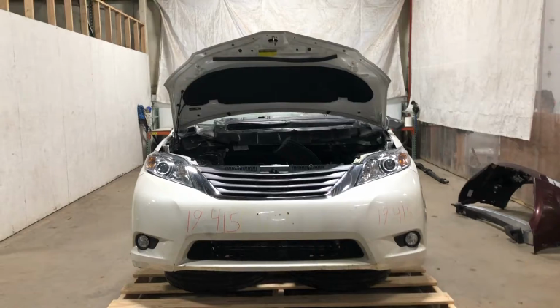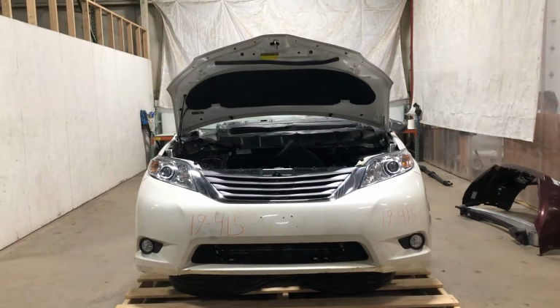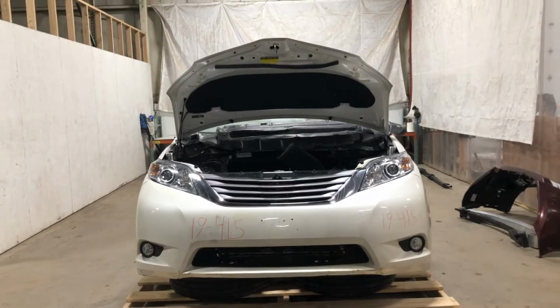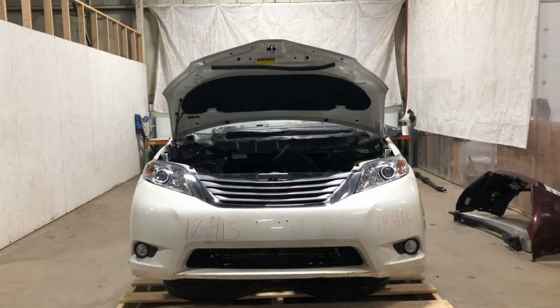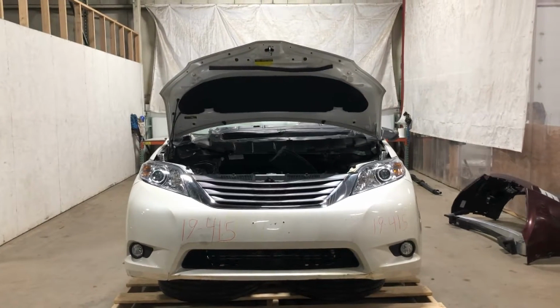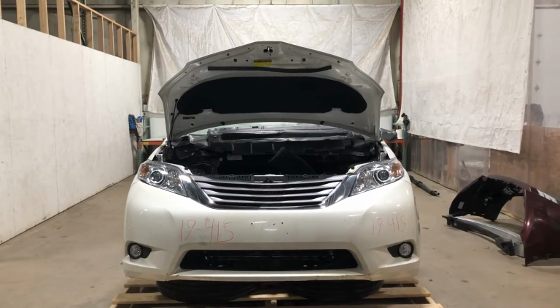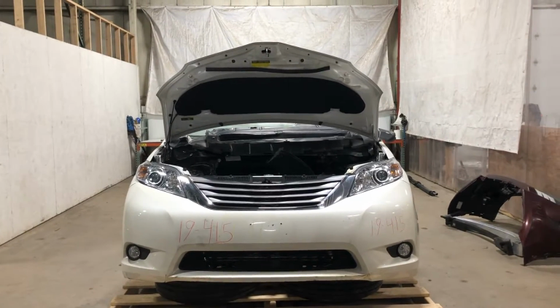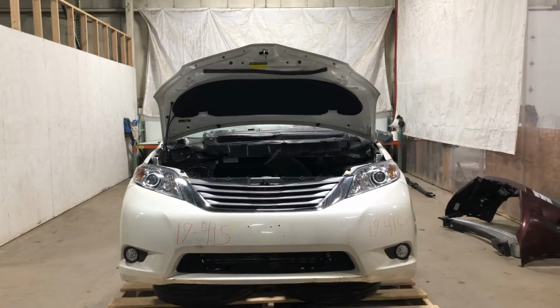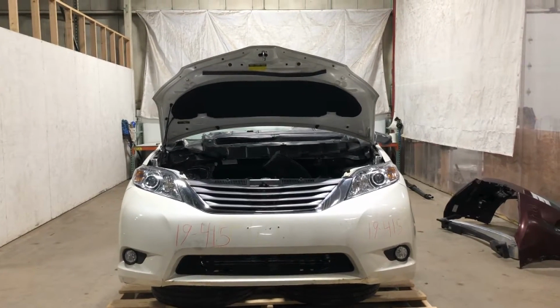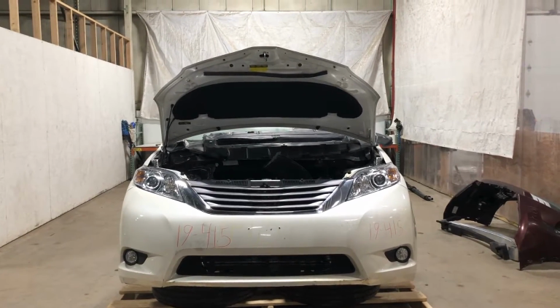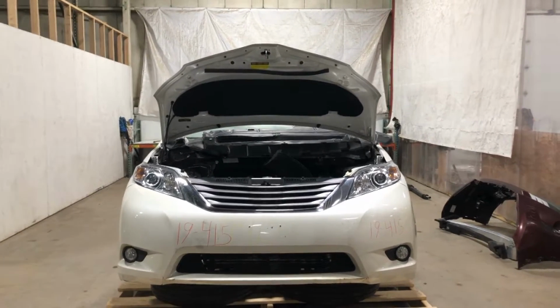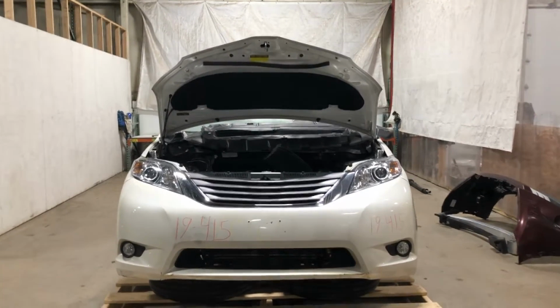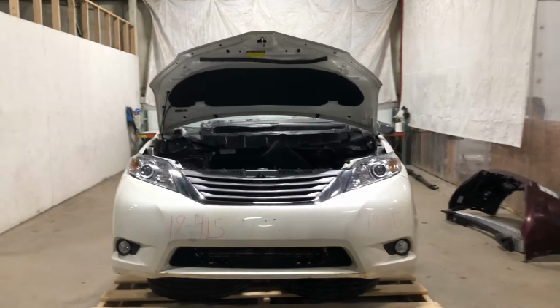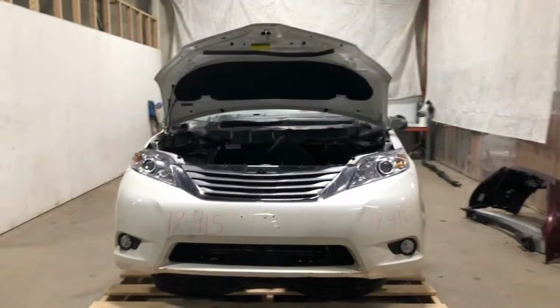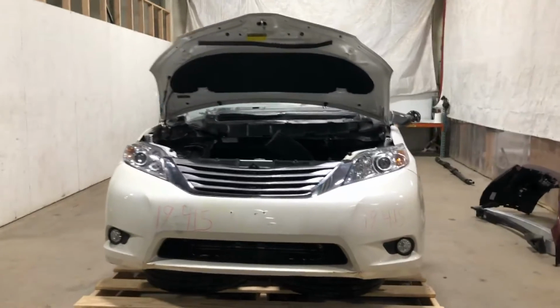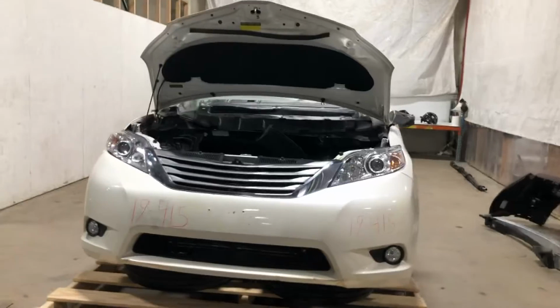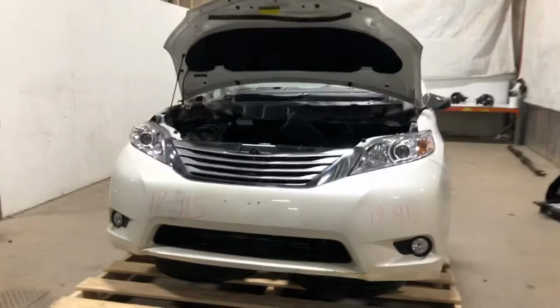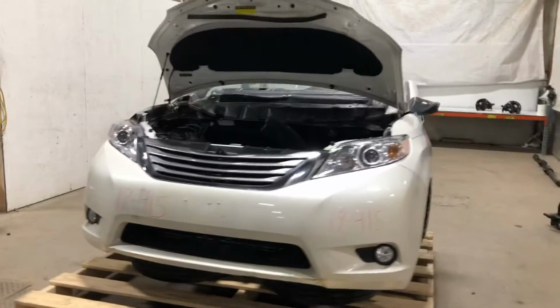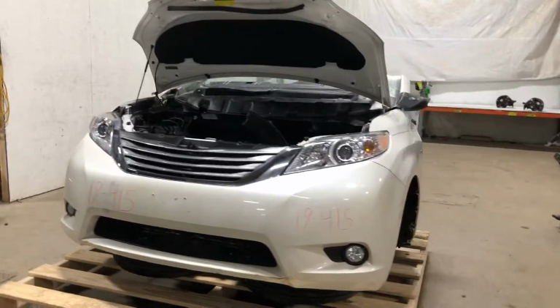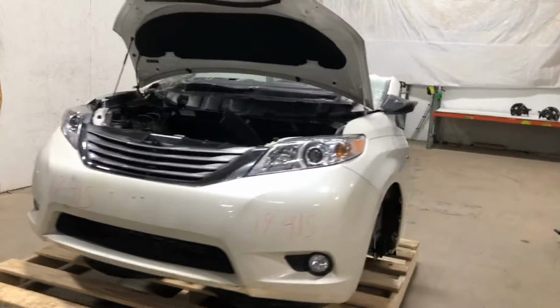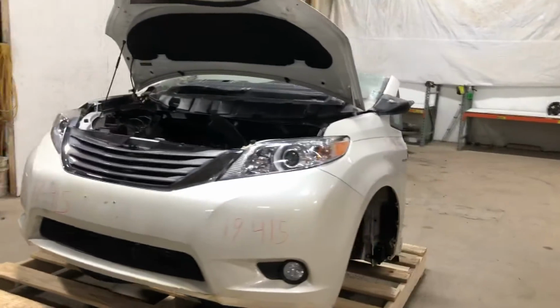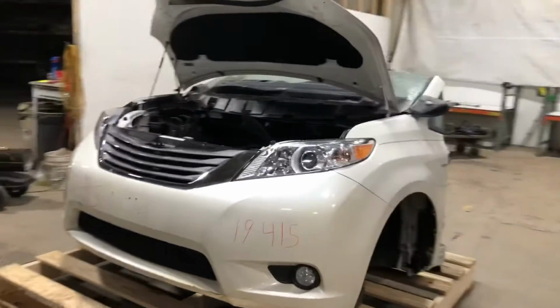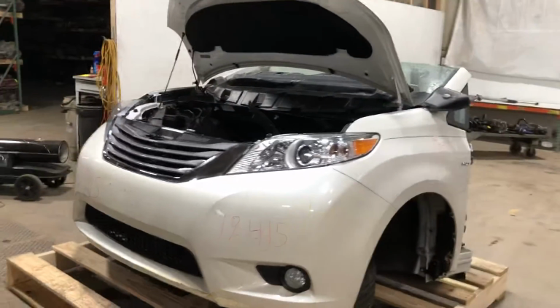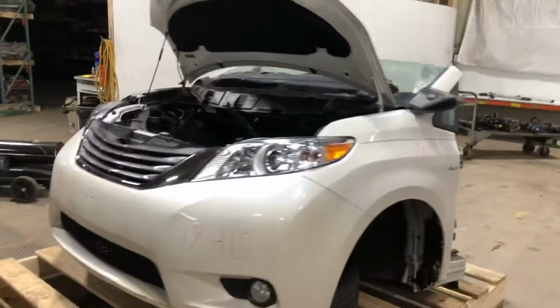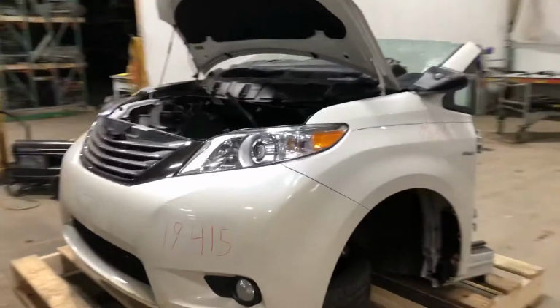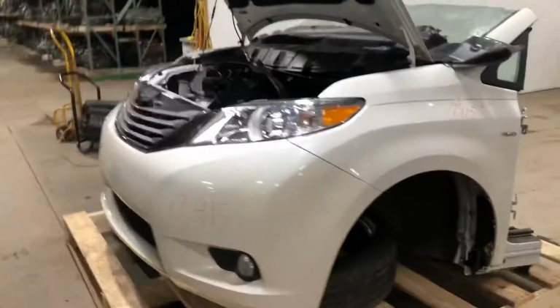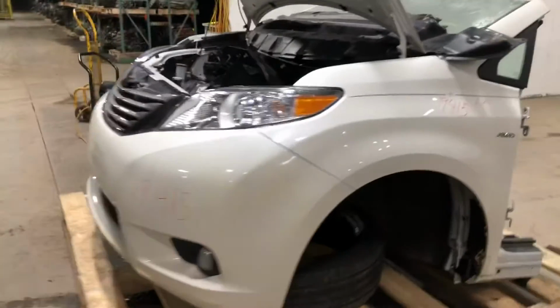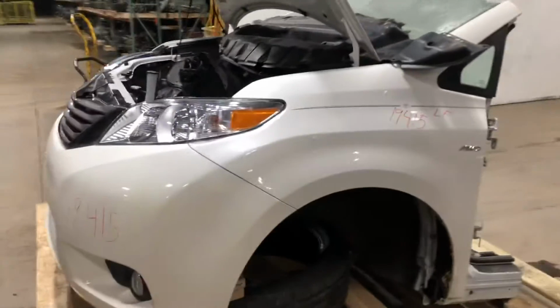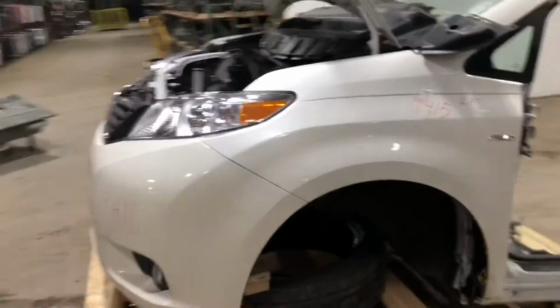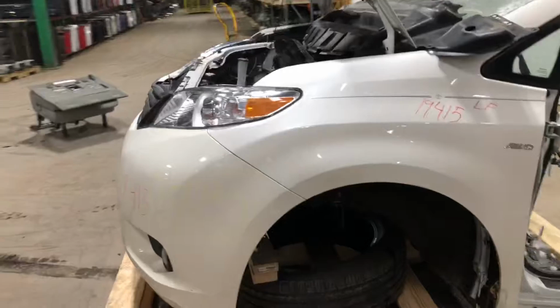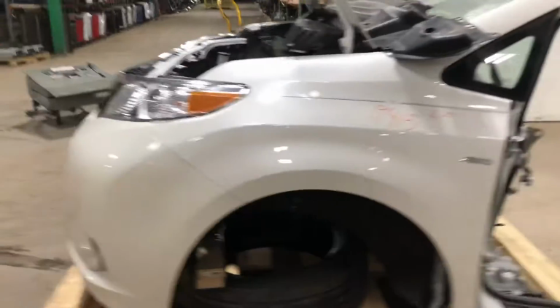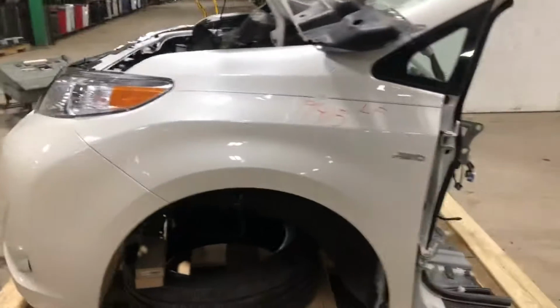Stock number 19415, a 2017 Toyota Sienna XLE Premium All-Wheel Drive Front End Assembly Inspection Video.